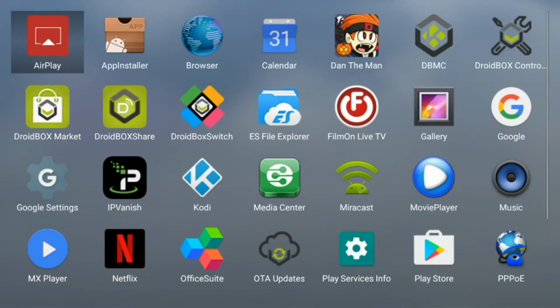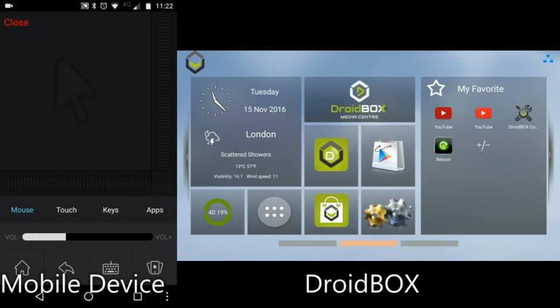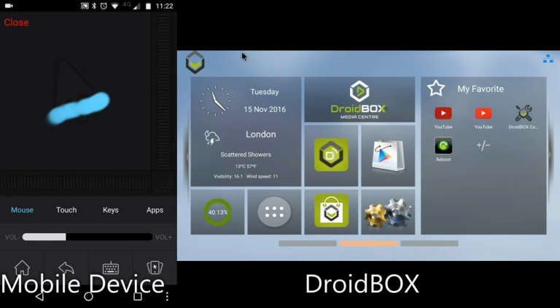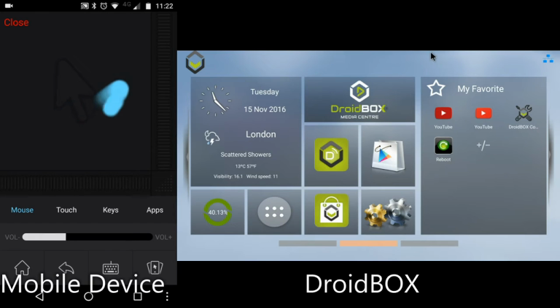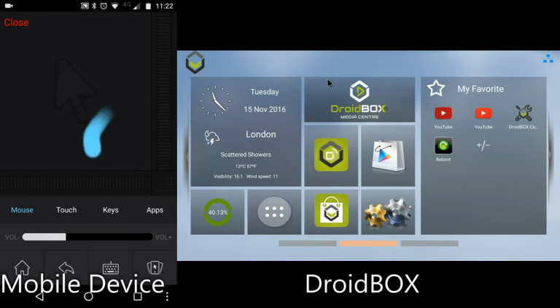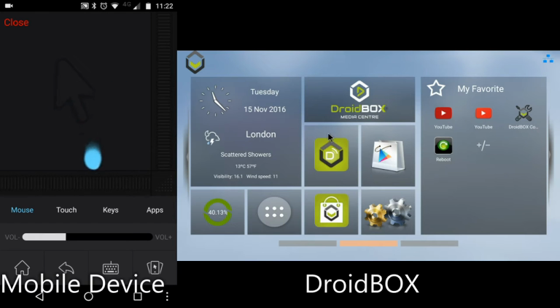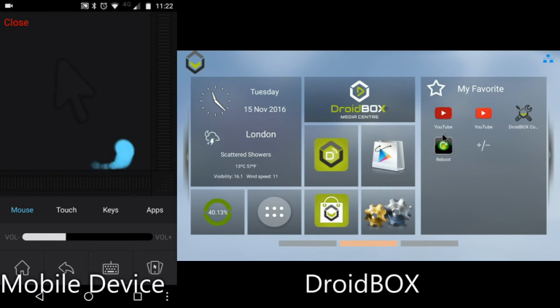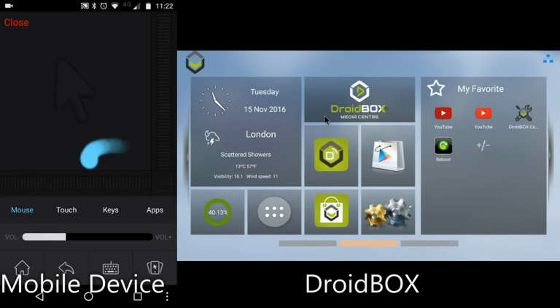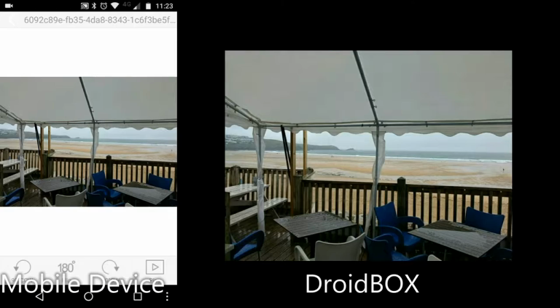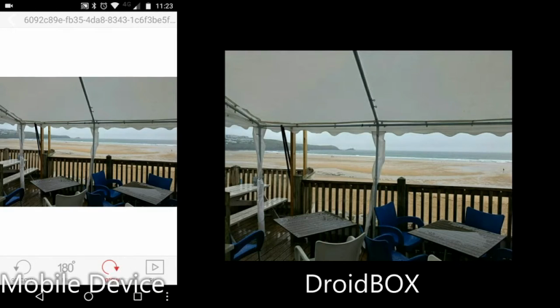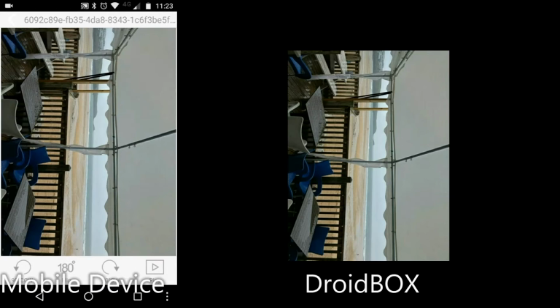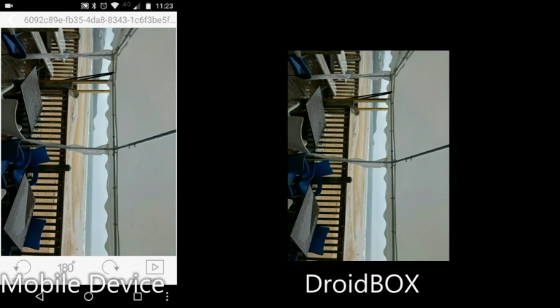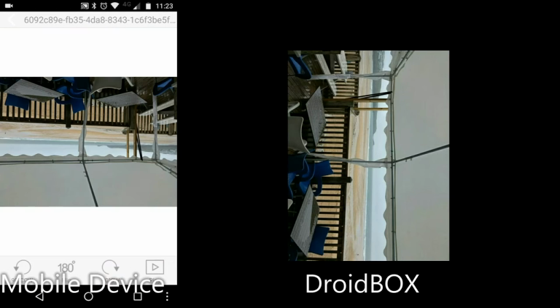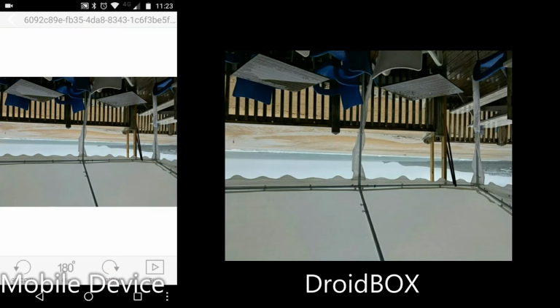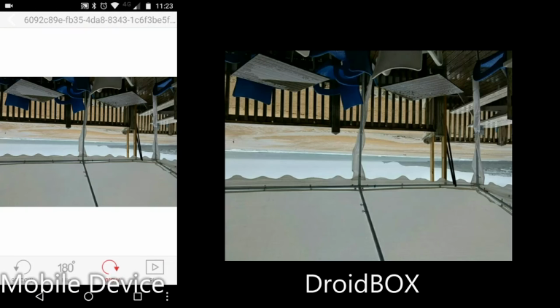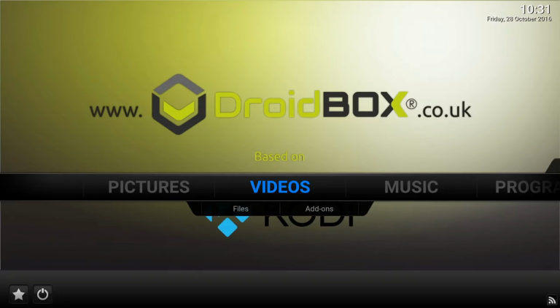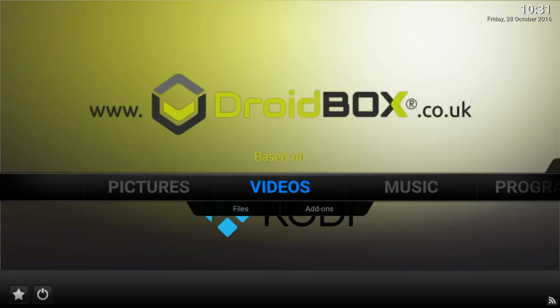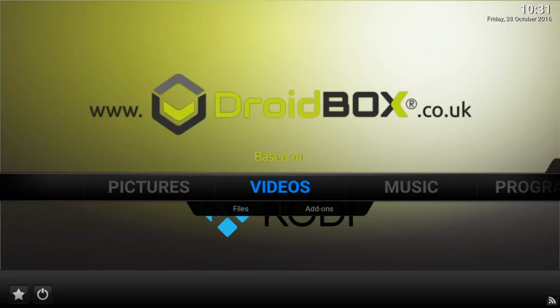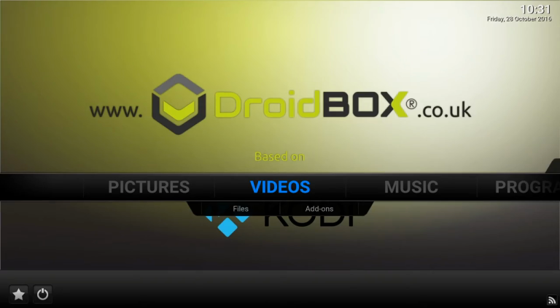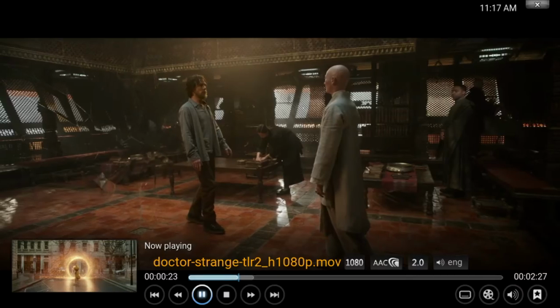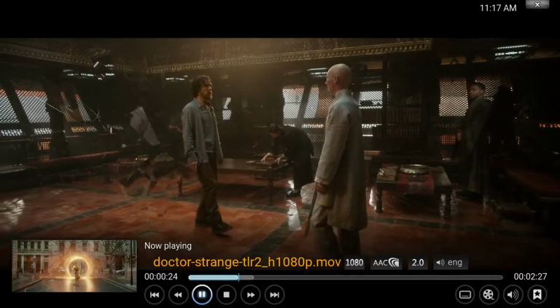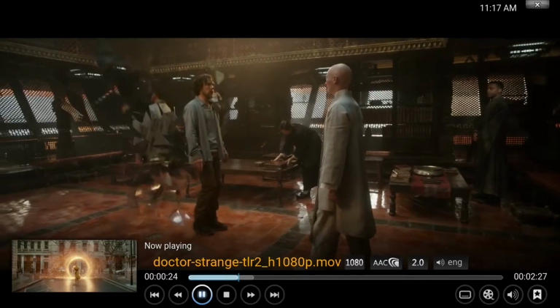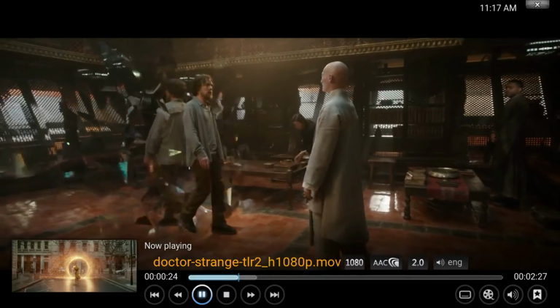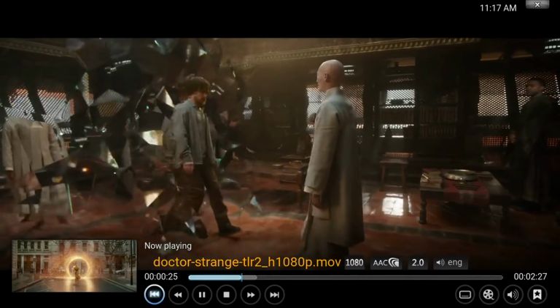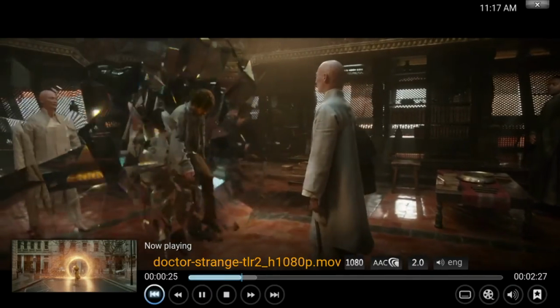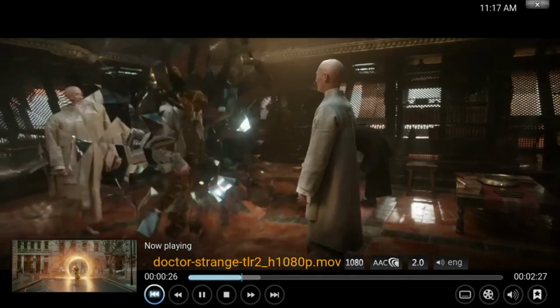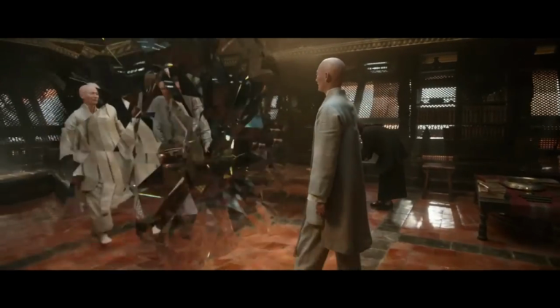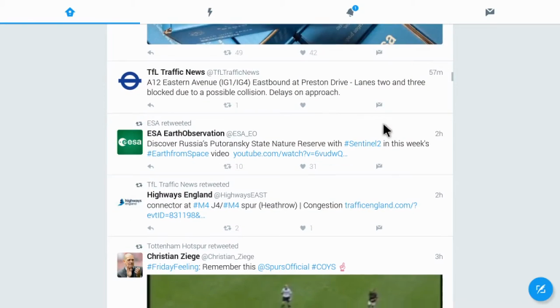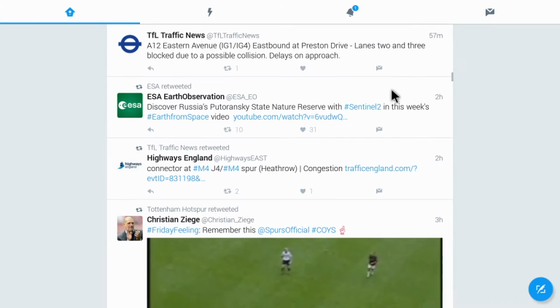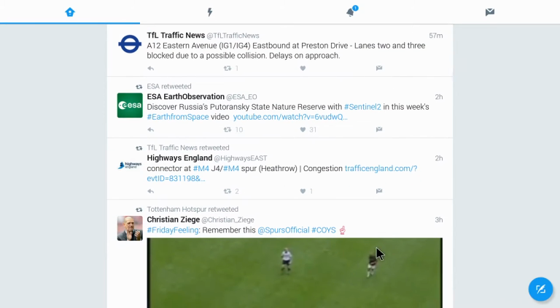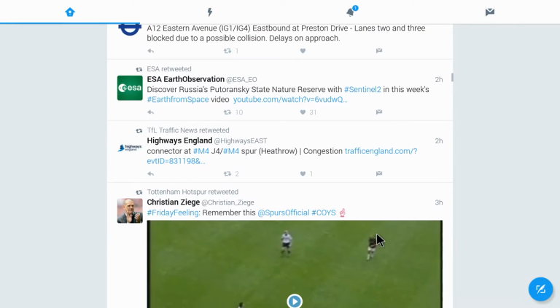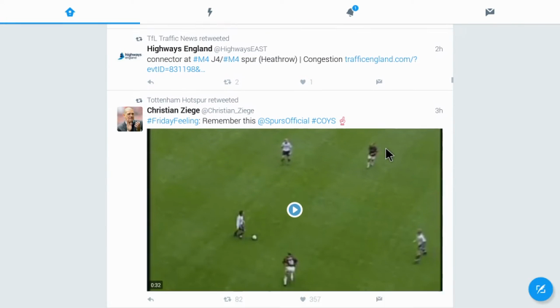These include Droidbox Share, which allows sharing media and remote controlling from your mobile device, and our own build of Kodi called Droidbox Media Center, which is optimised for our range of models.